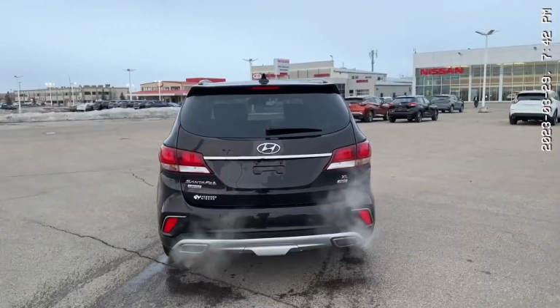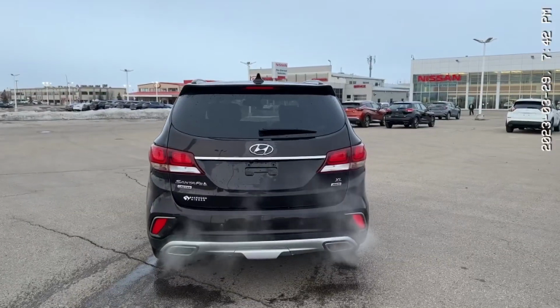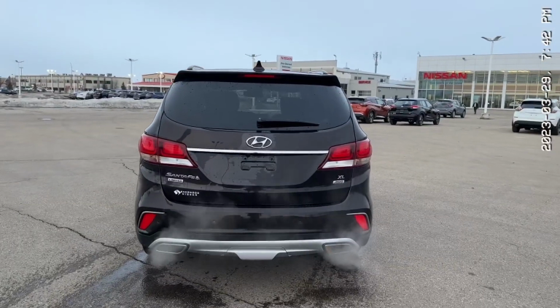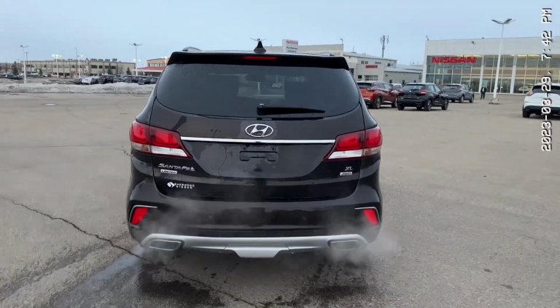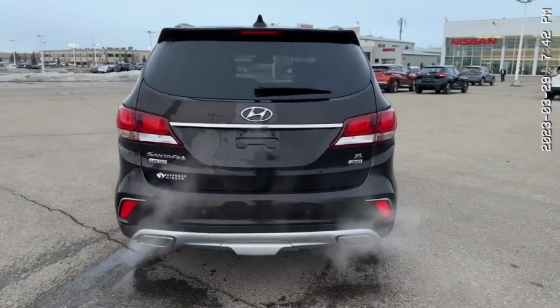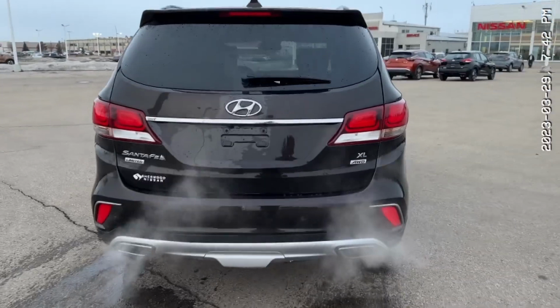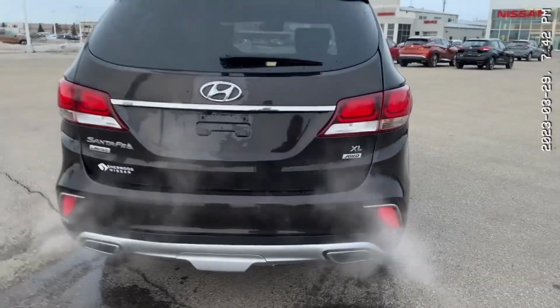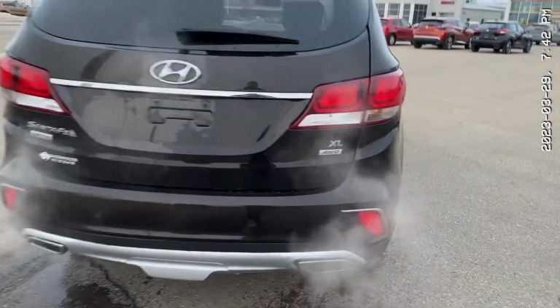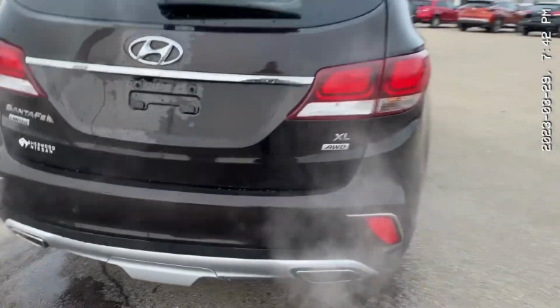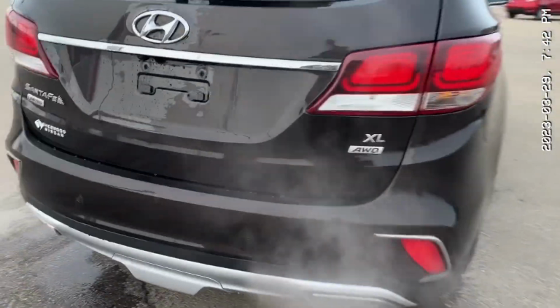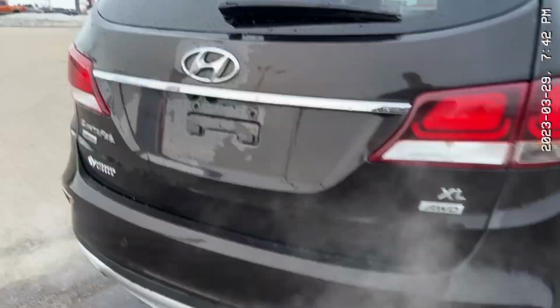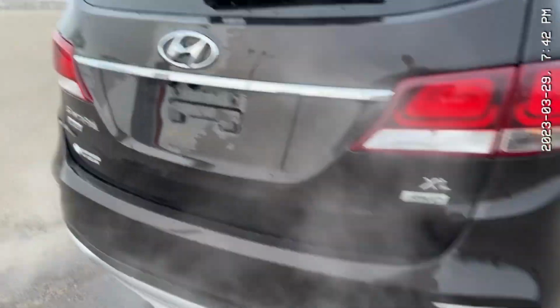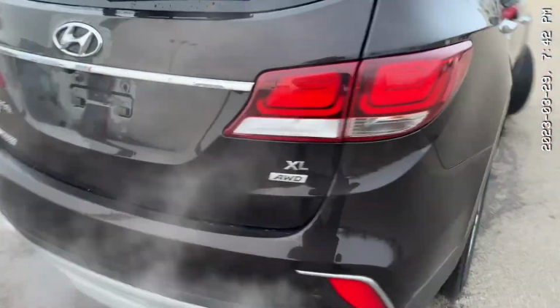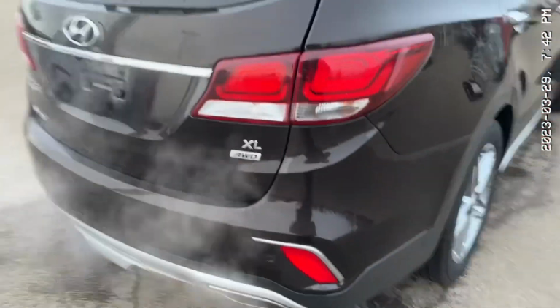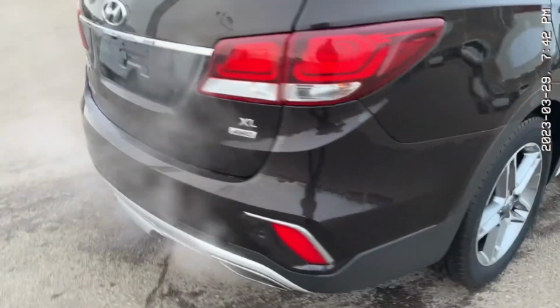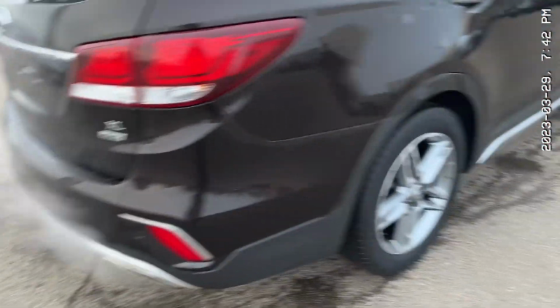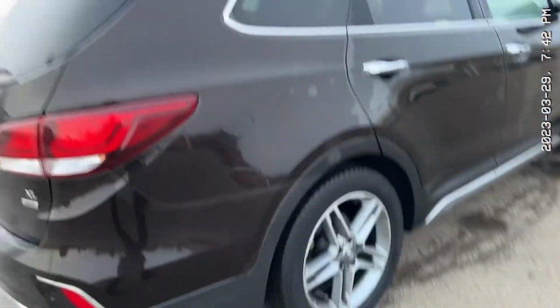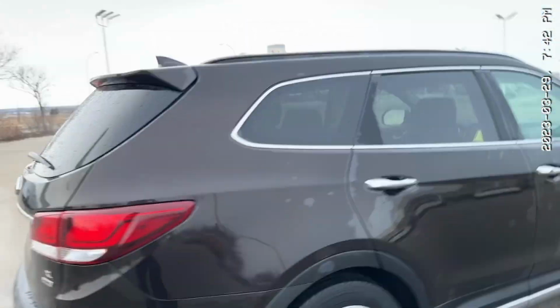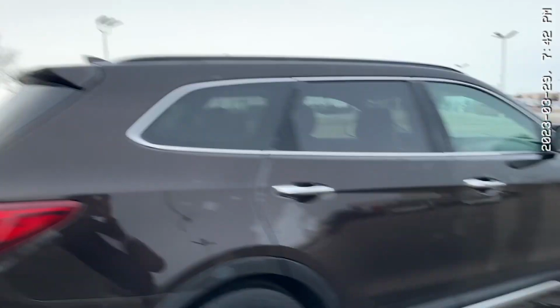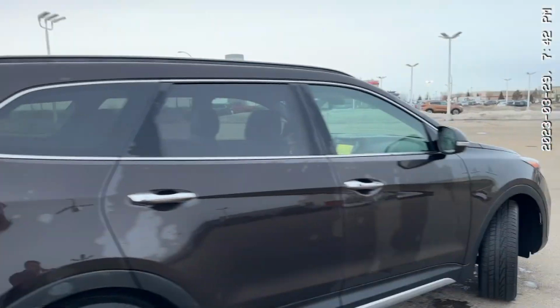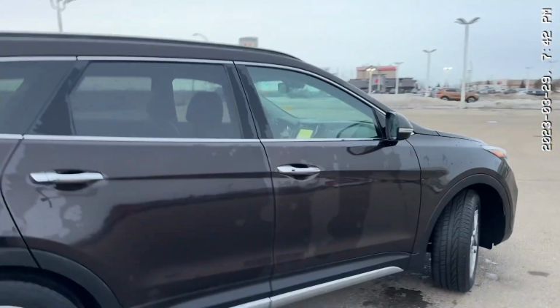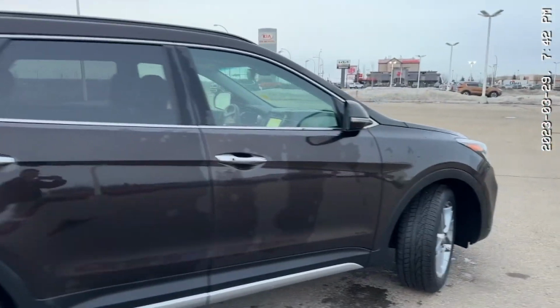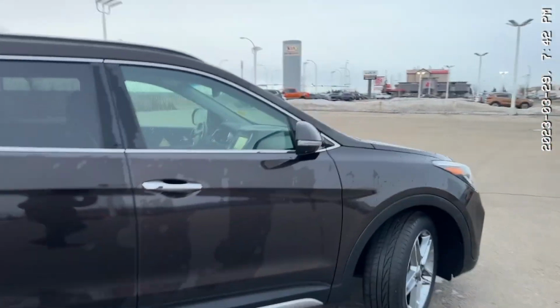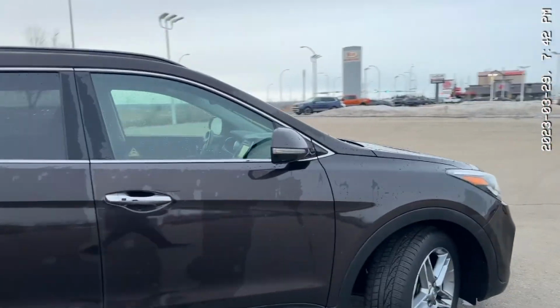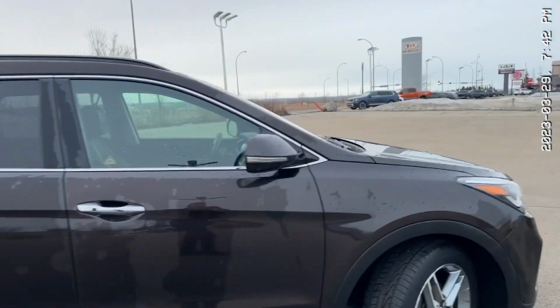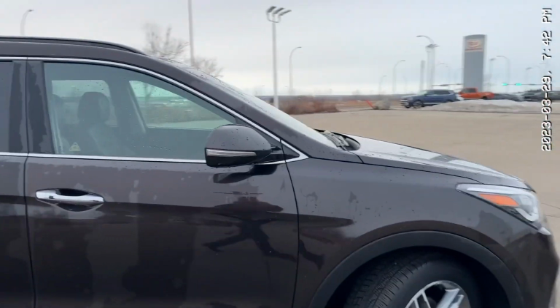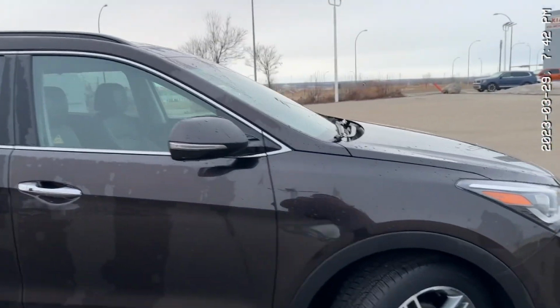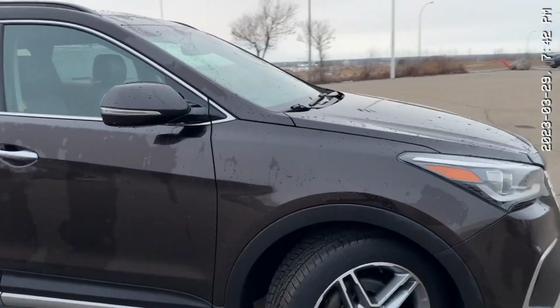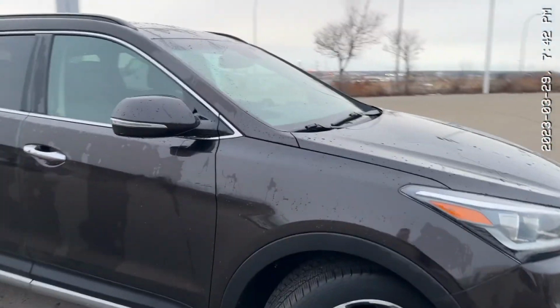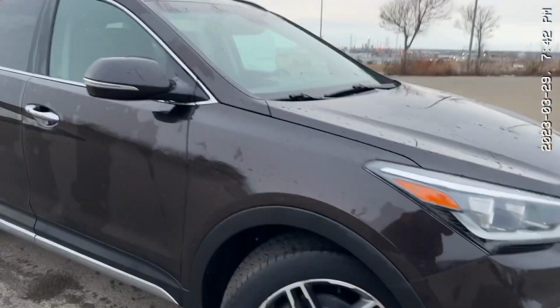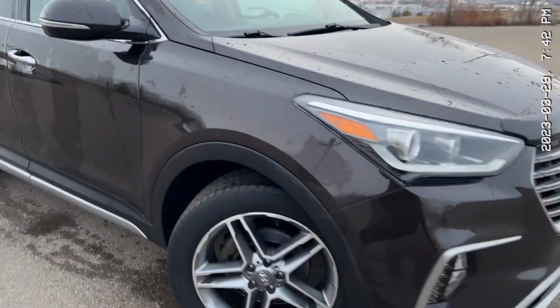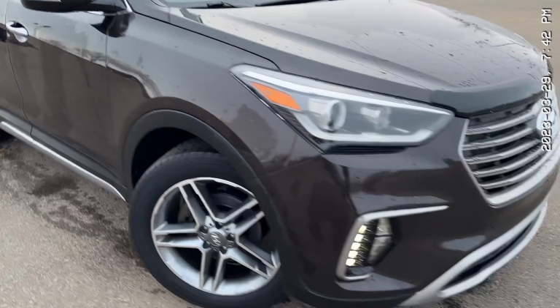Starting at the back, you get this gorgeous design. You also get your backup sensors right there for your parking, a backup camera, XL all-wheel drive, so it's the seven passenger, keyless entry, LED turn signals on the mirrors — just a gorgeous, gorgeous shape.